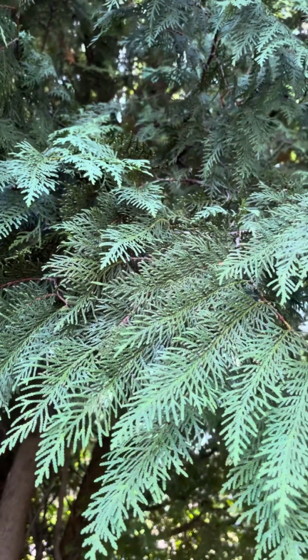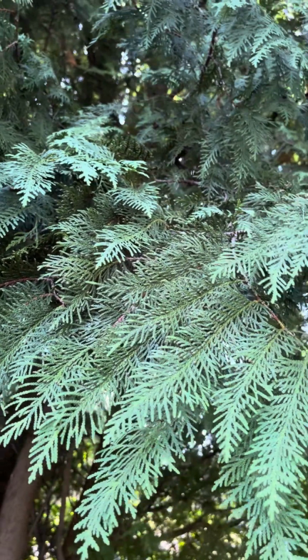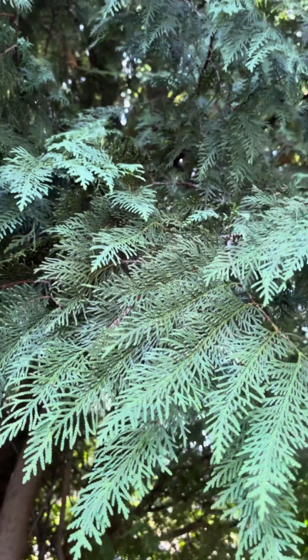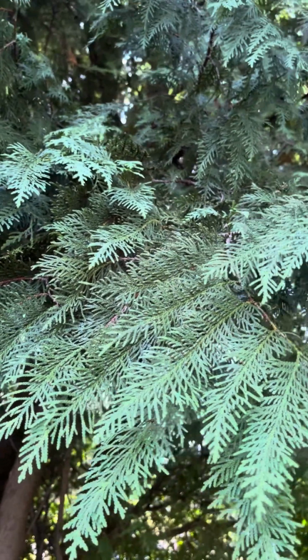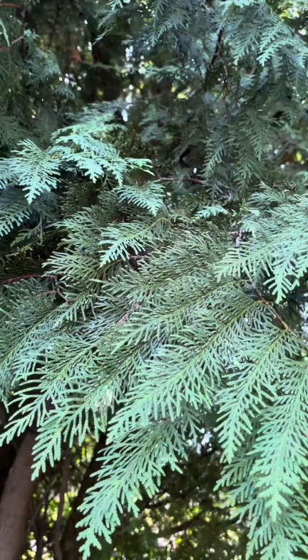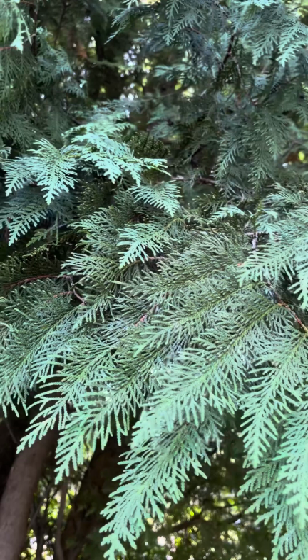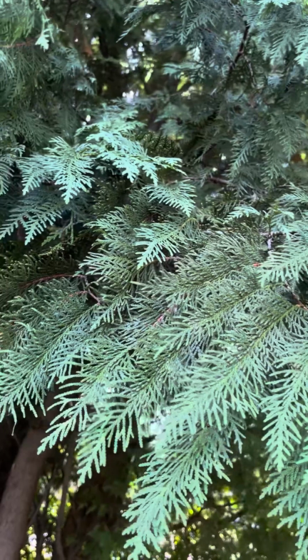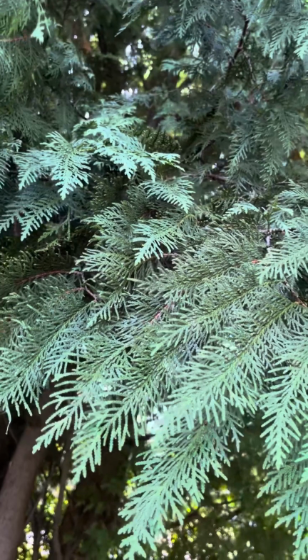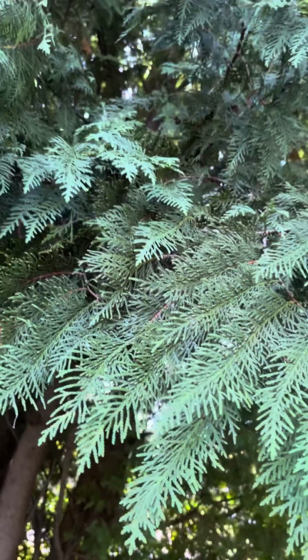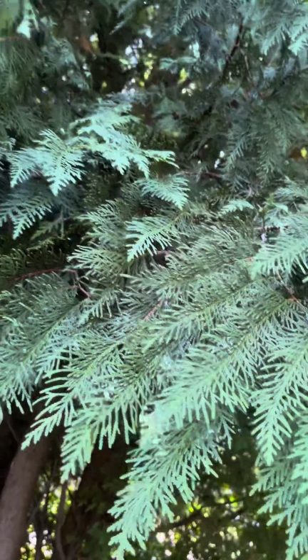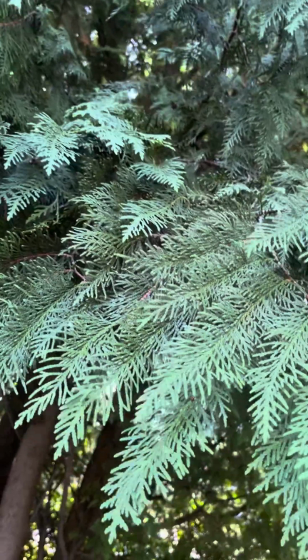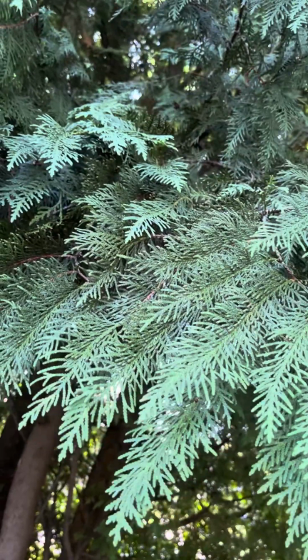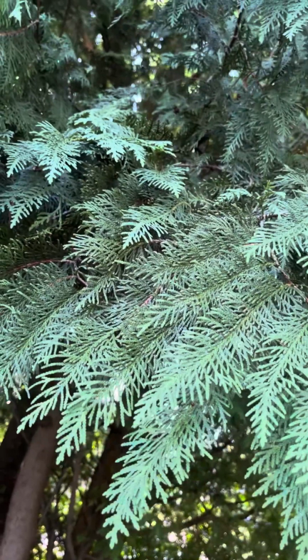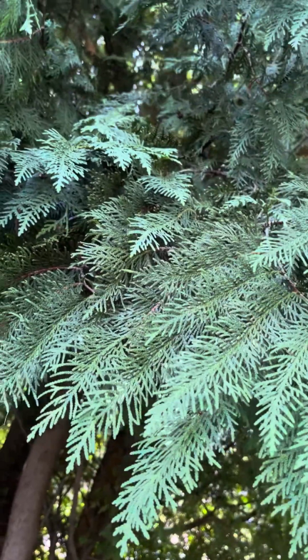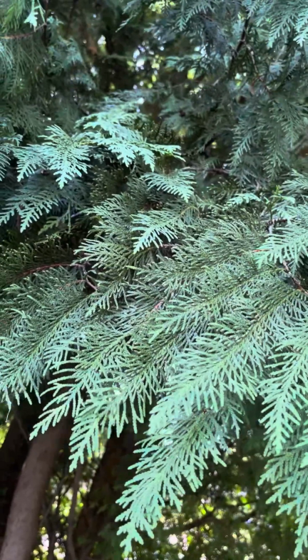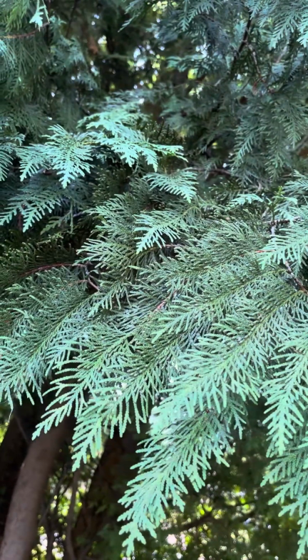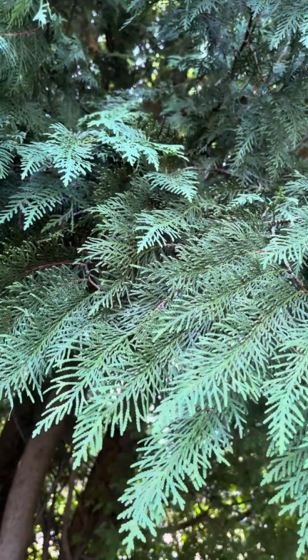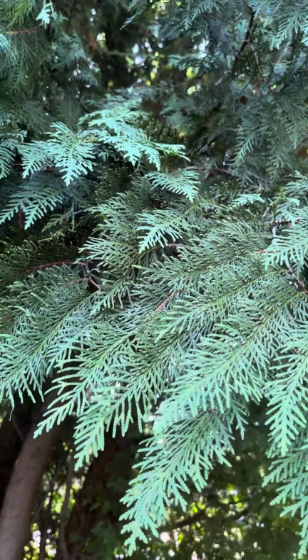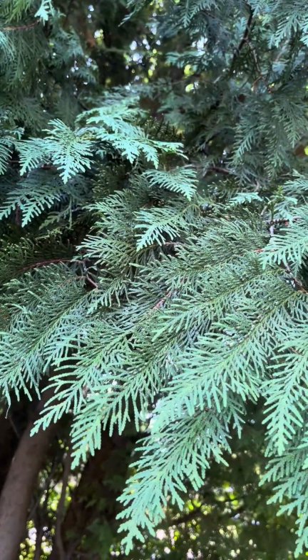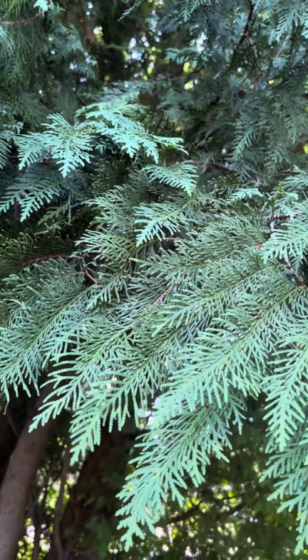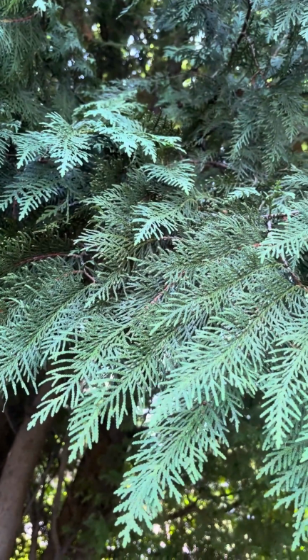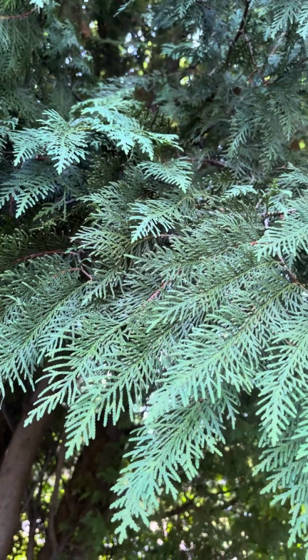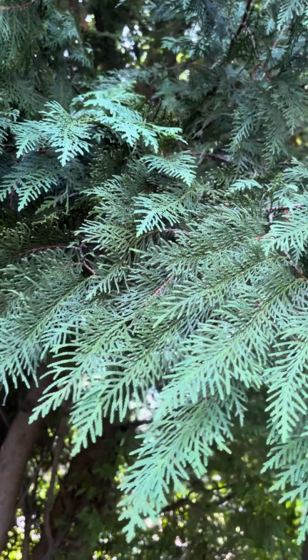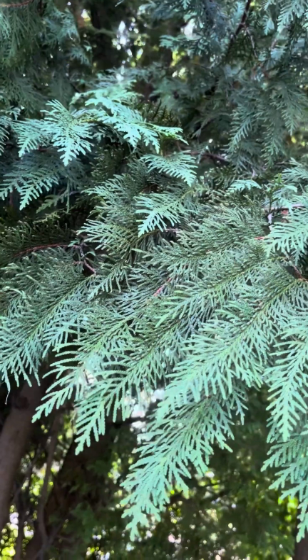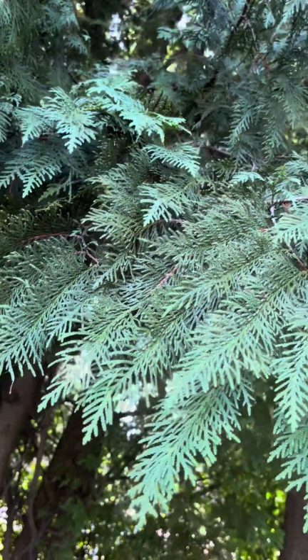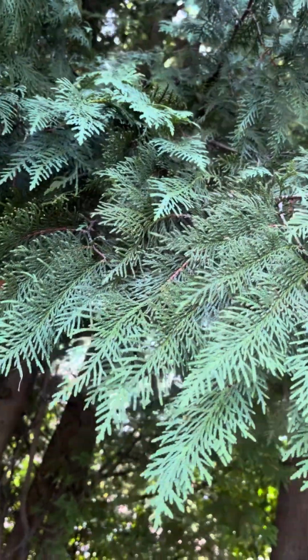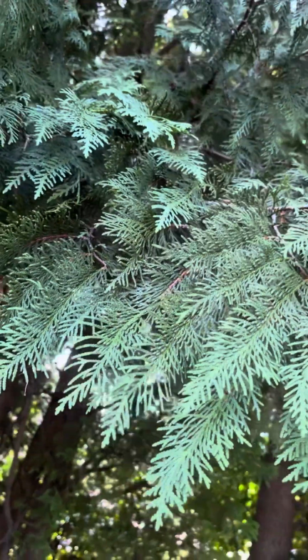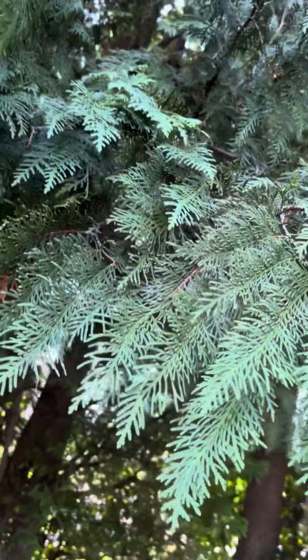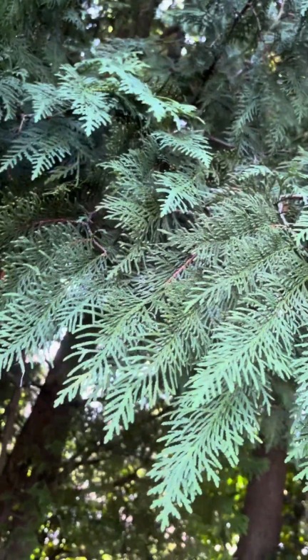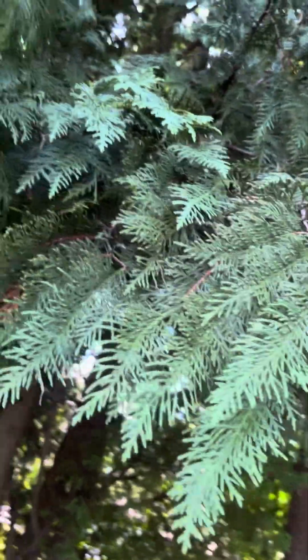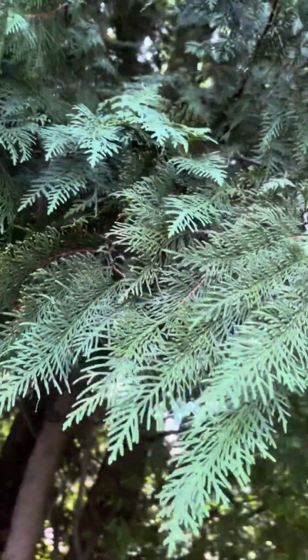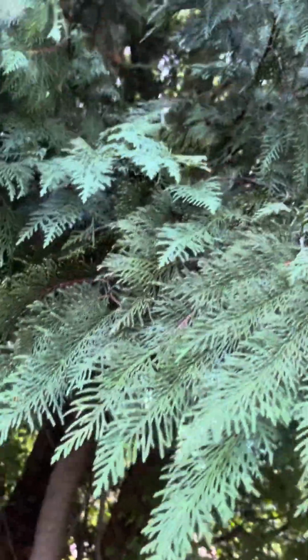Interestingly, this in the wild usually grows in swamps. Bald cypress, Taxodium distichum, also grows in swamps. So that's pretty interesting — probably because they're related.